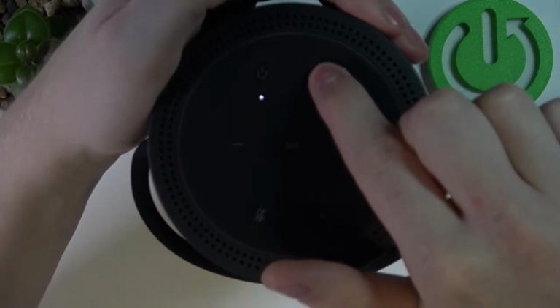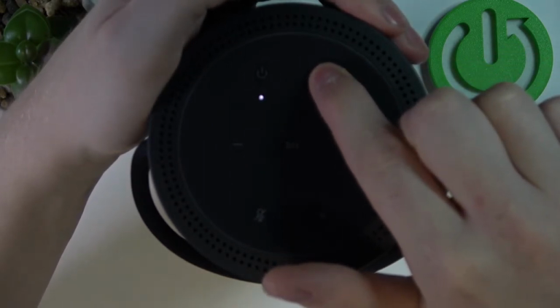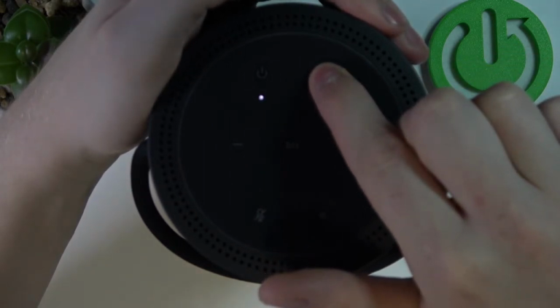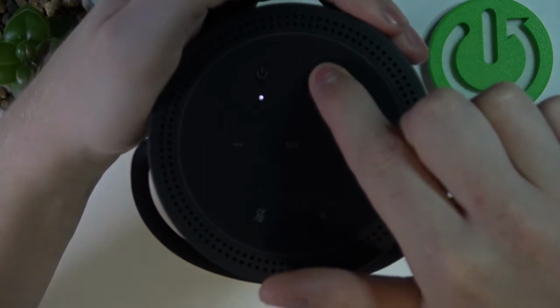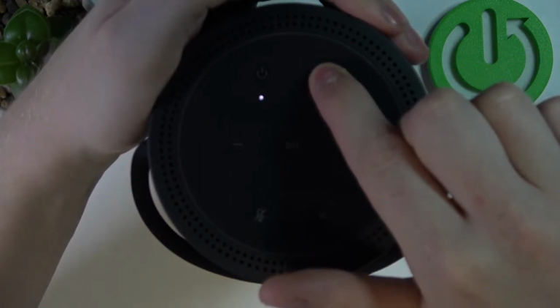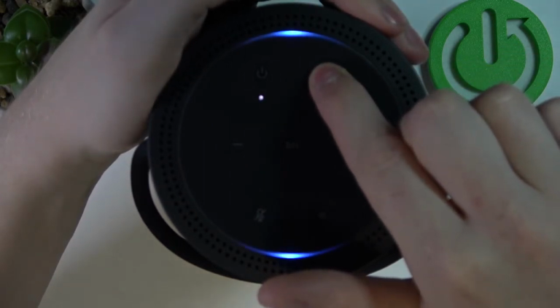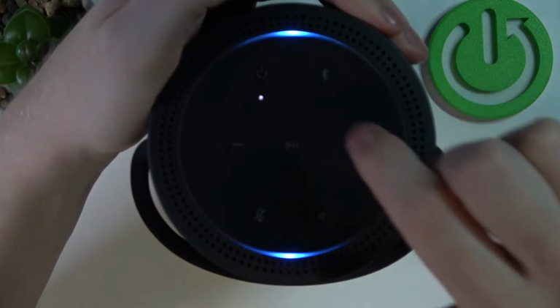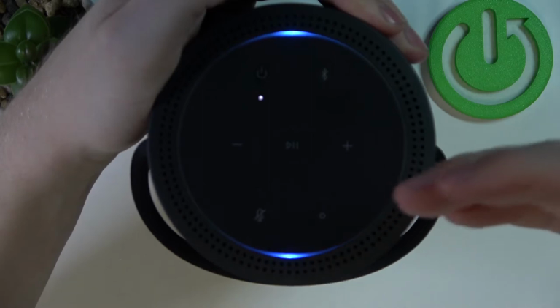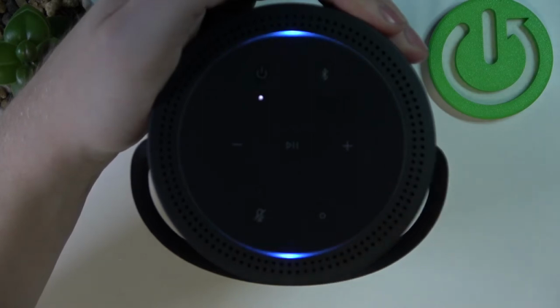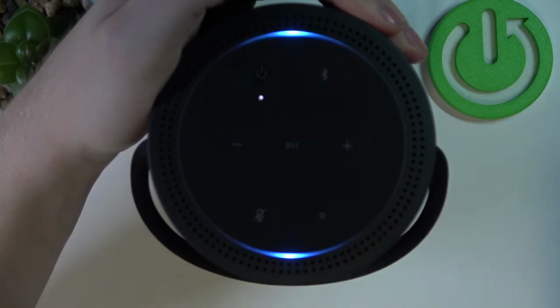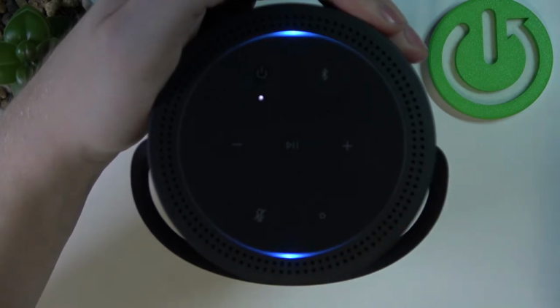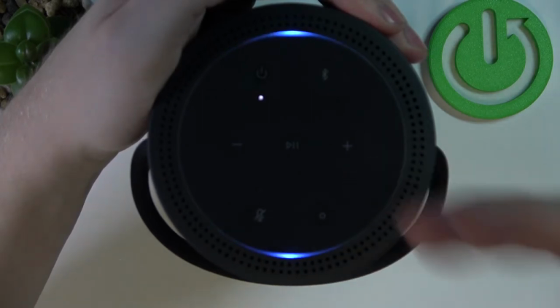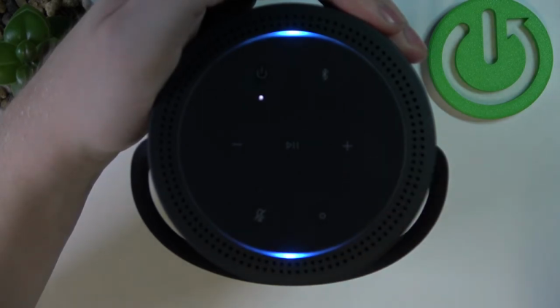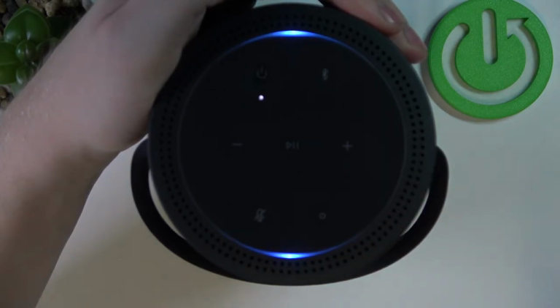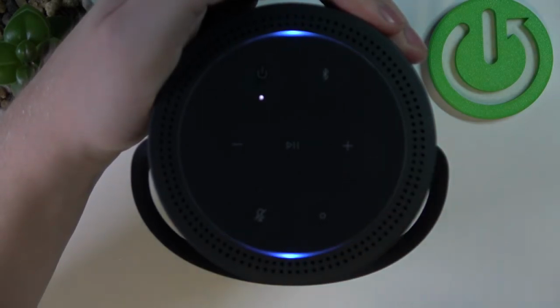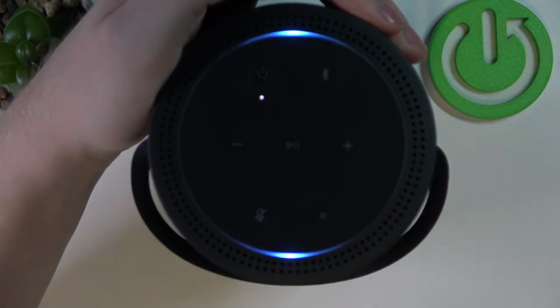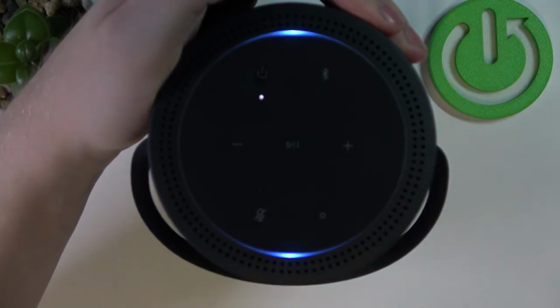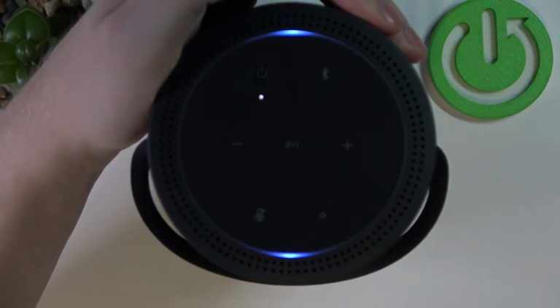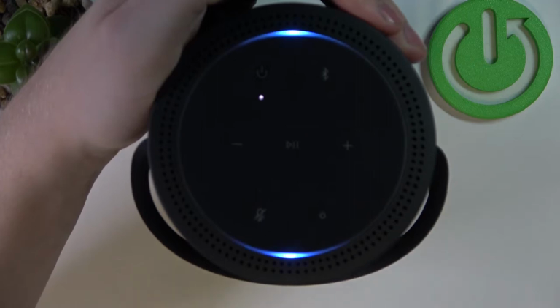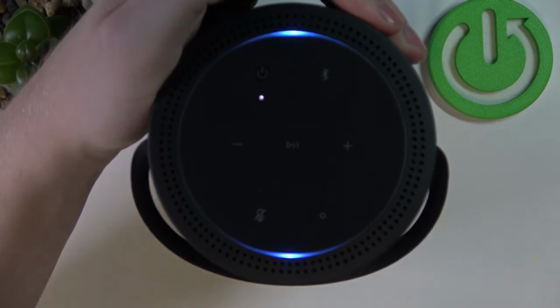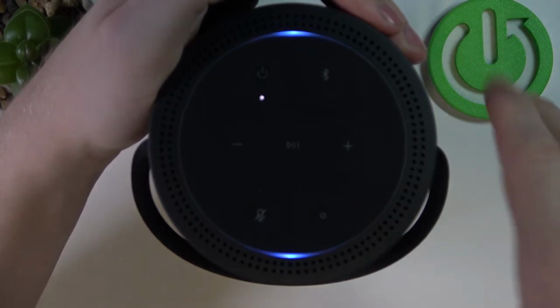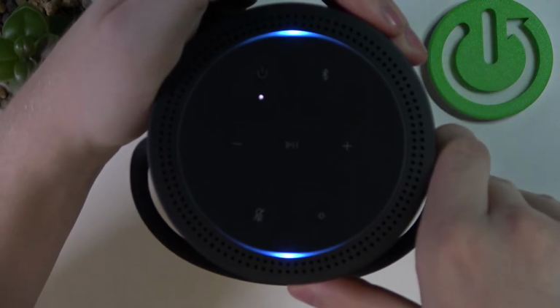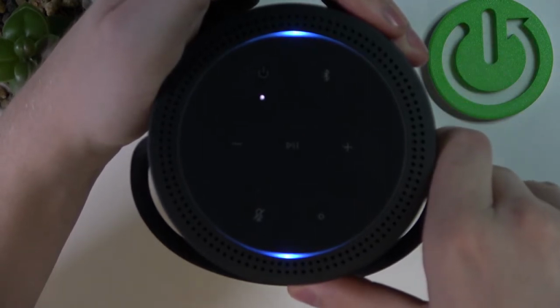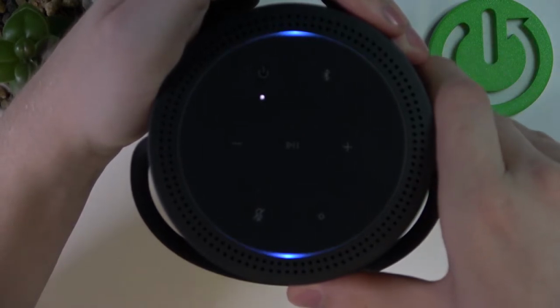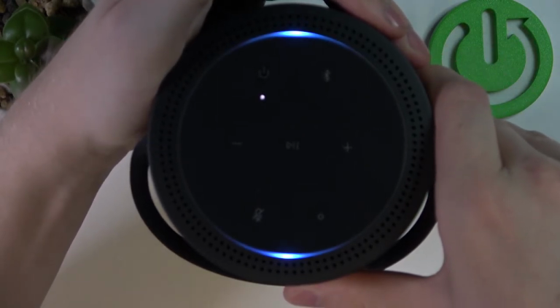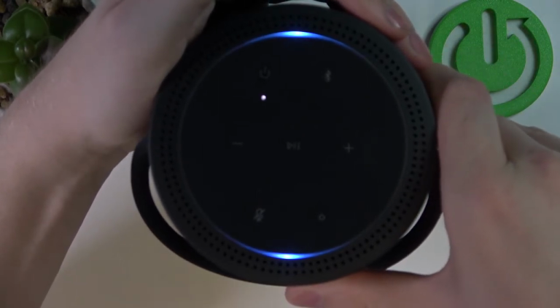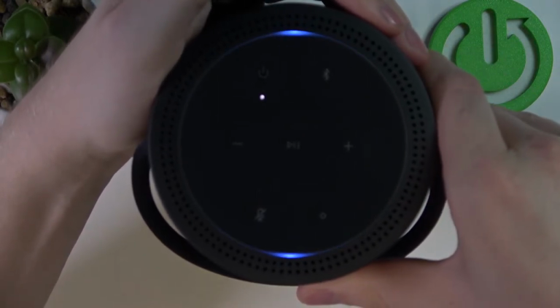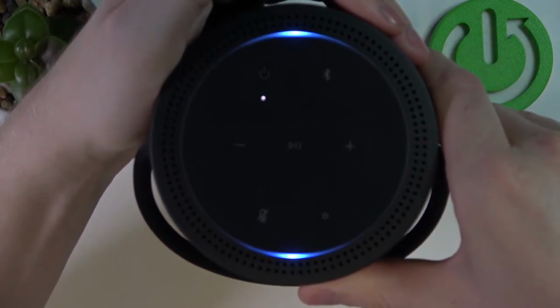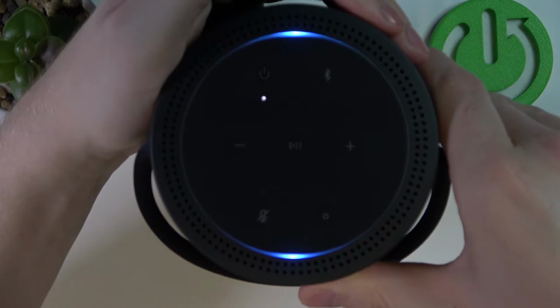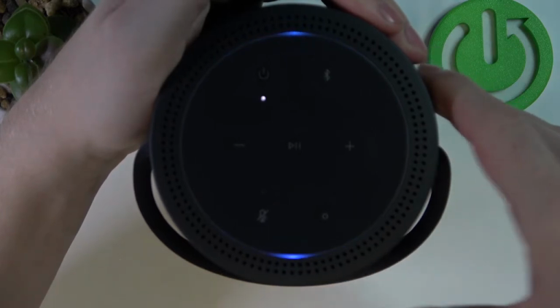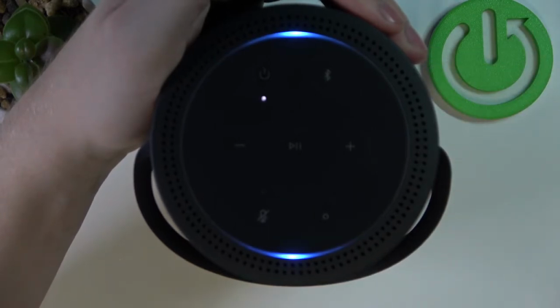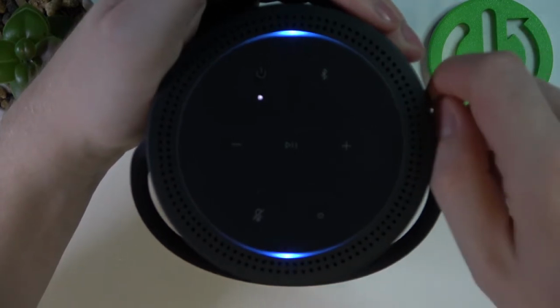The speaker says 'Vivo X80 Pro disconnected' and then 'Ready to connect.' Our old phone is now disconnected from this device, and it has entered pairing mode so we can pair any new device.